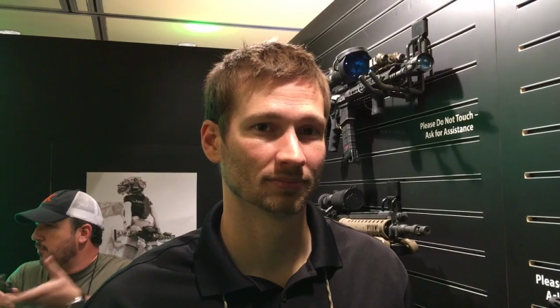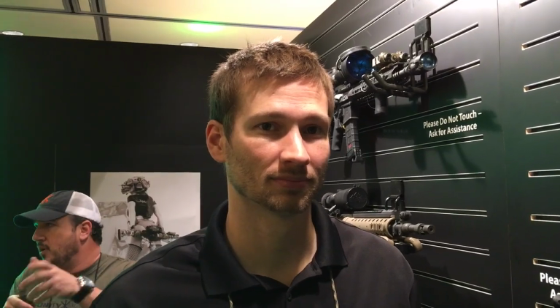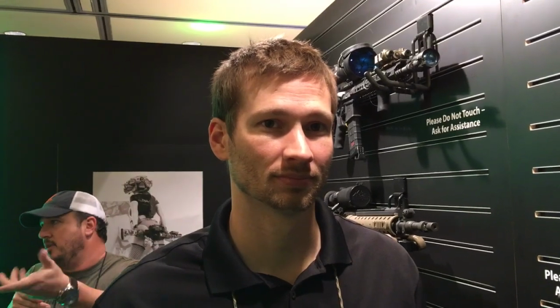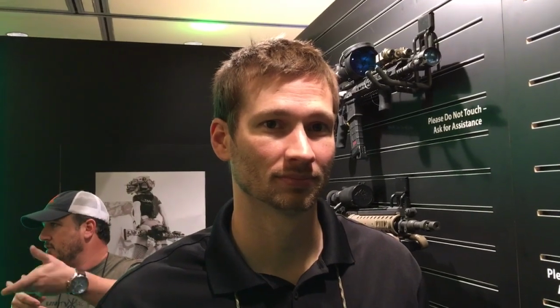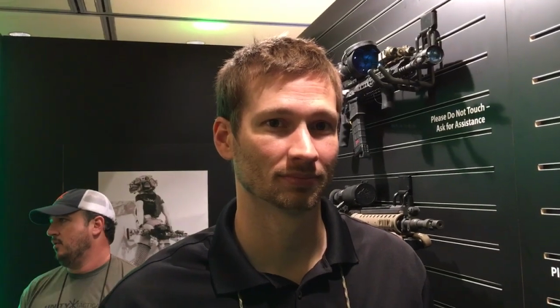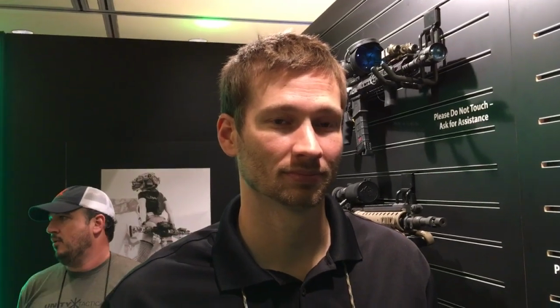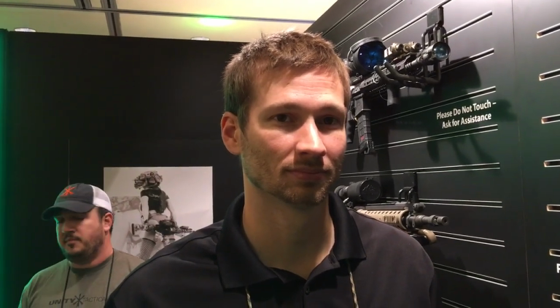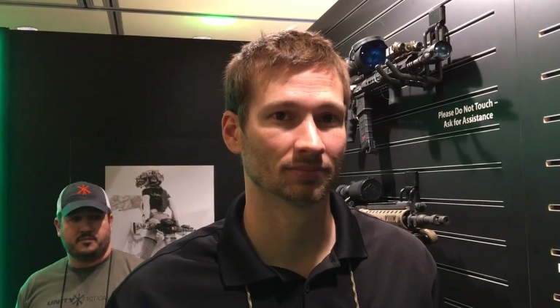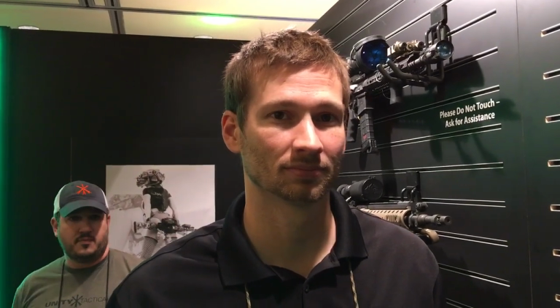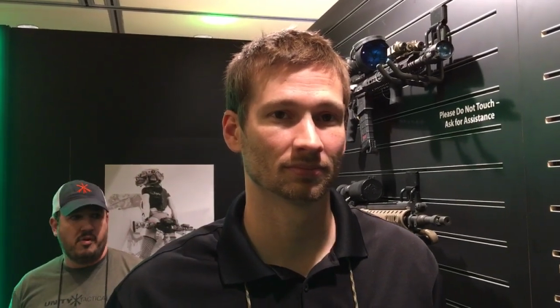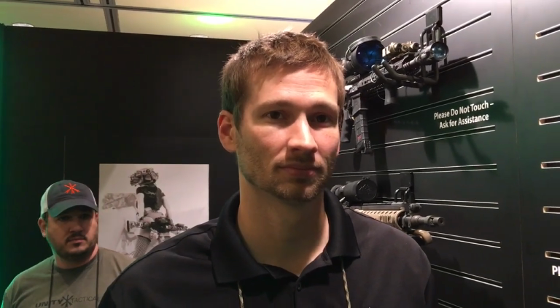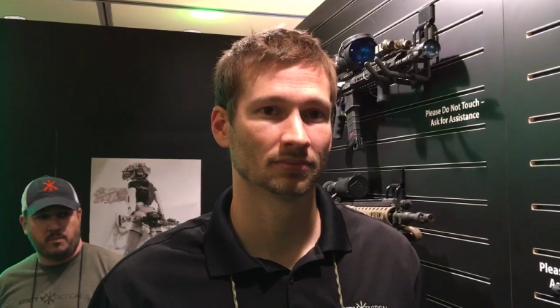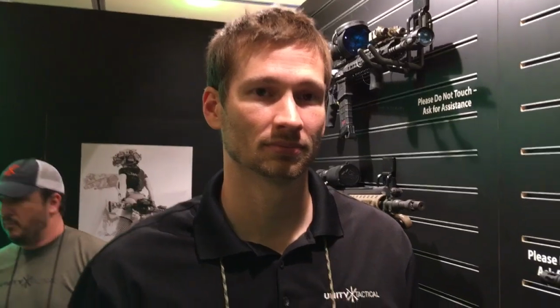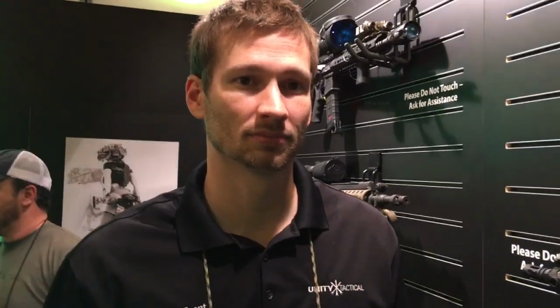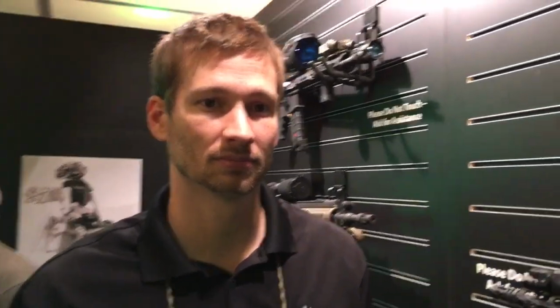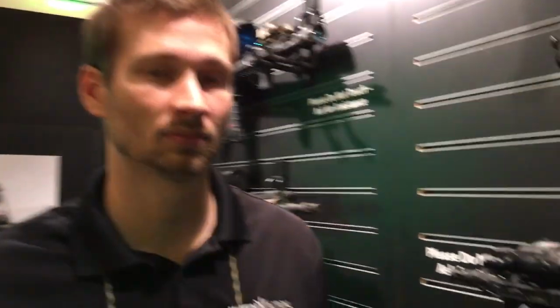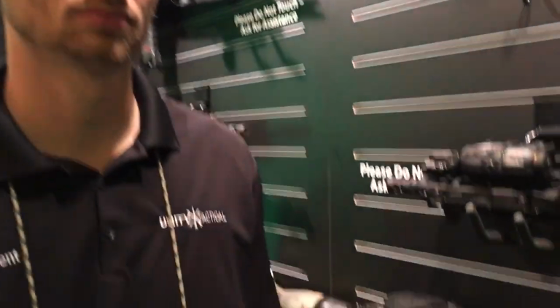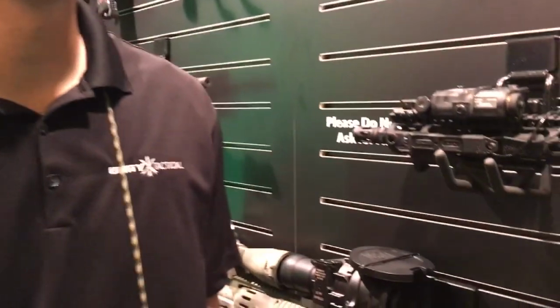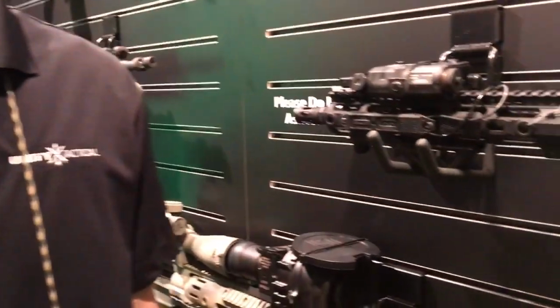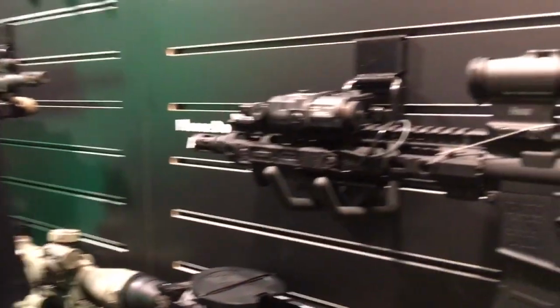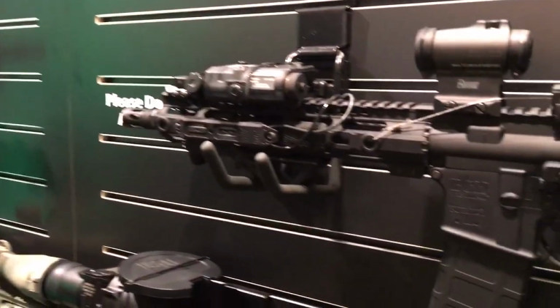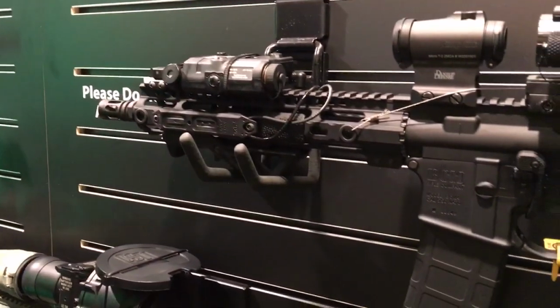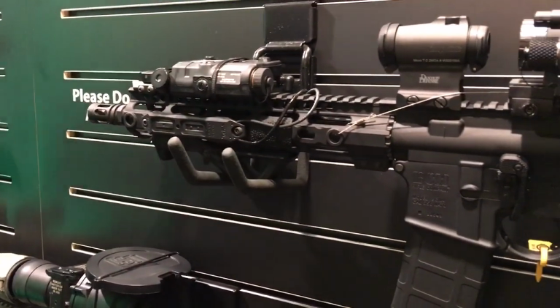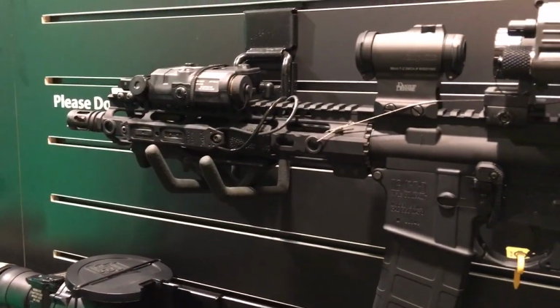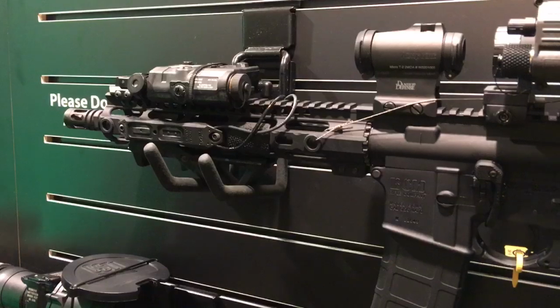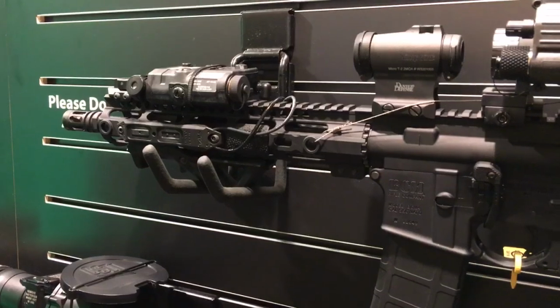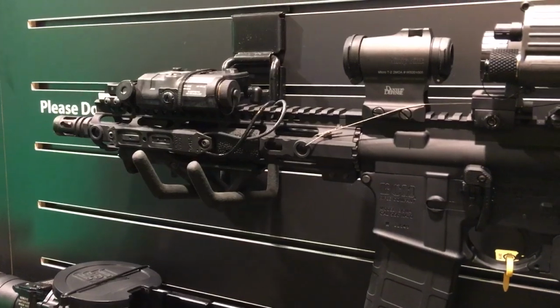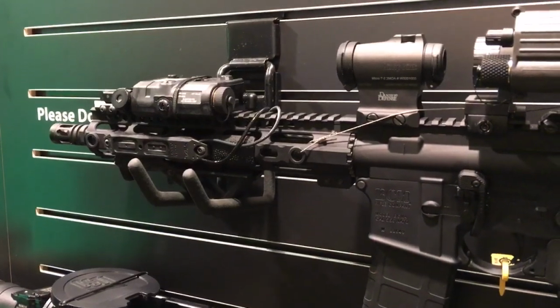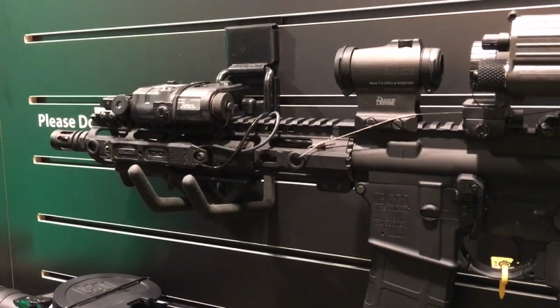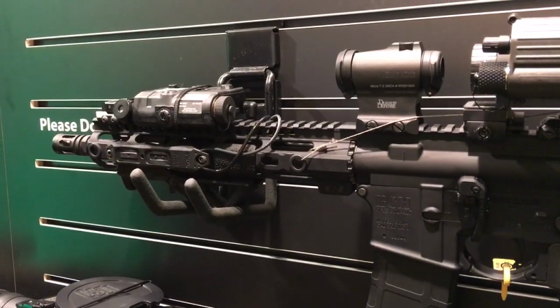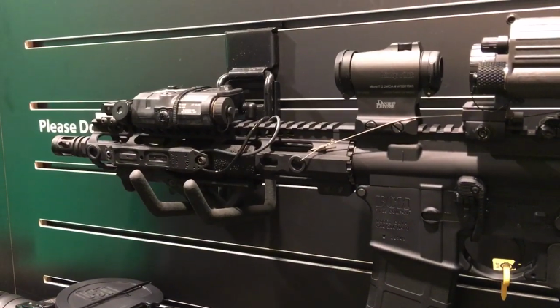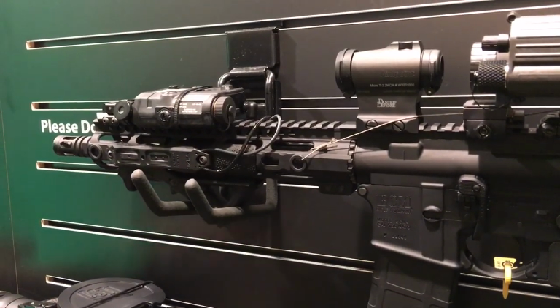You are watching DefenseReview.com. I'm here with Trent Zimmer of Unity Tactical, and he's going to show us a new tape switch. Hey guys, Trent Zimmer, Unity Tactical, Shot Show 2016.